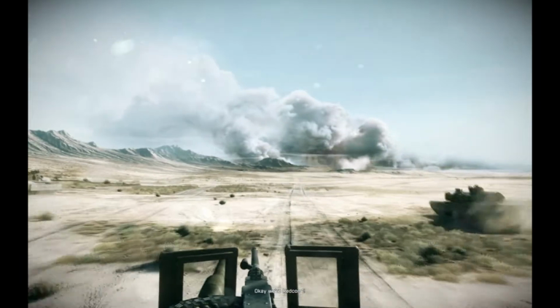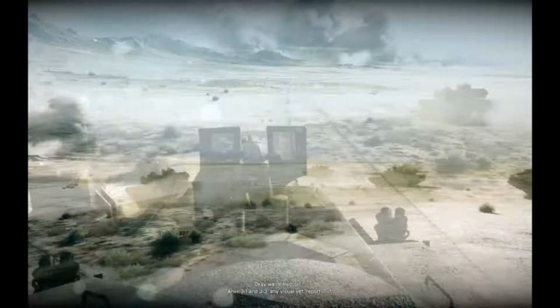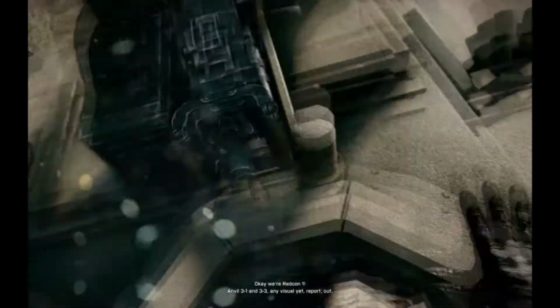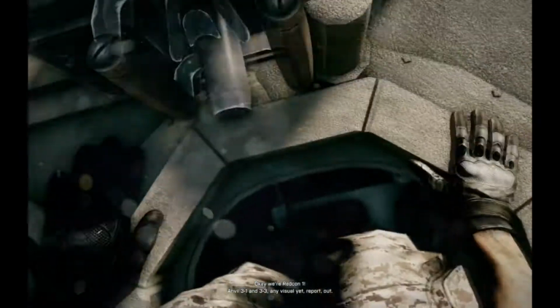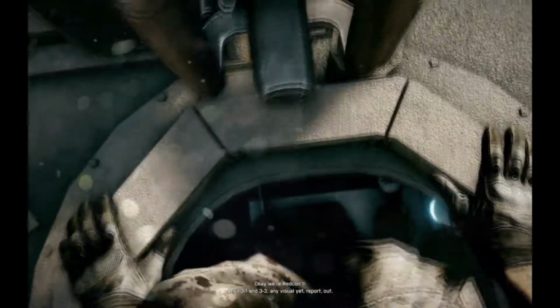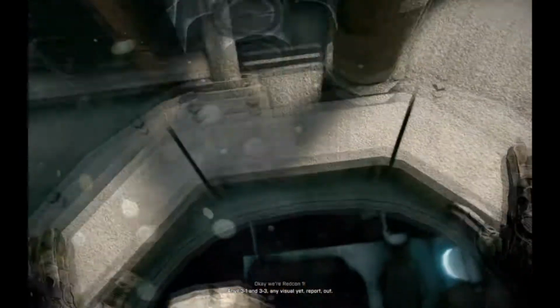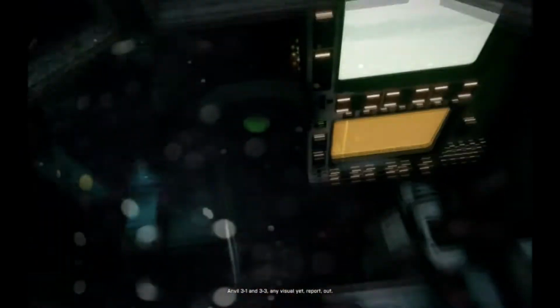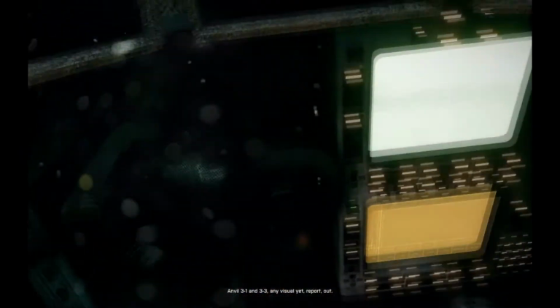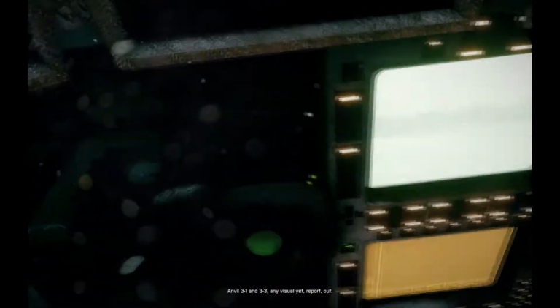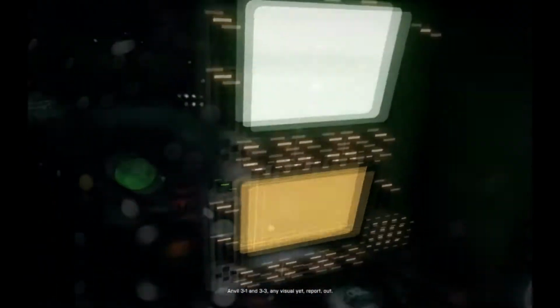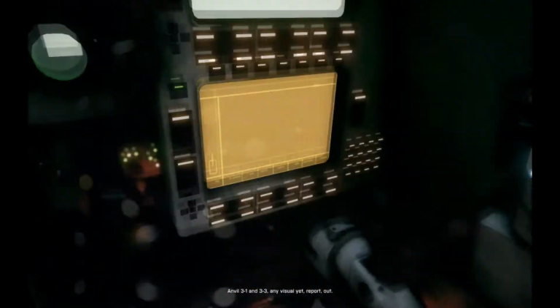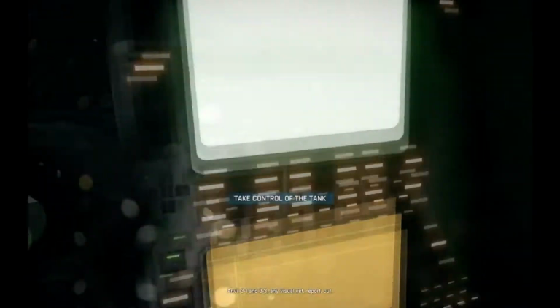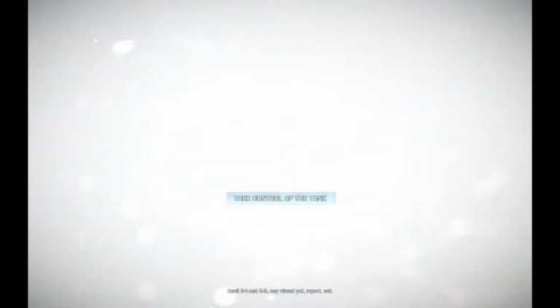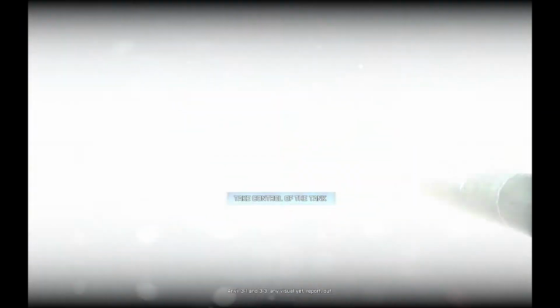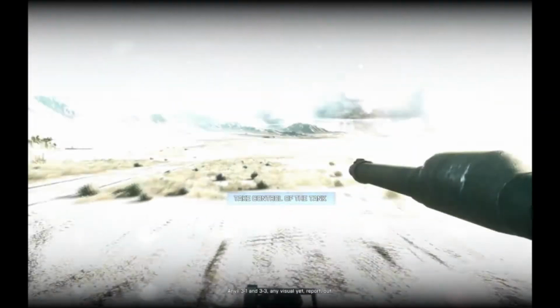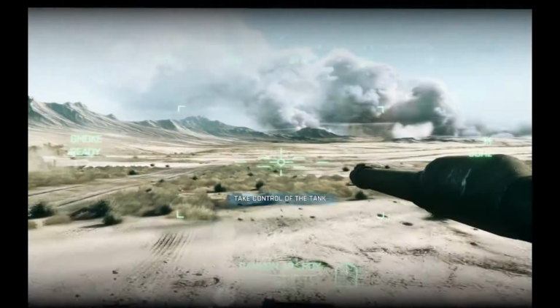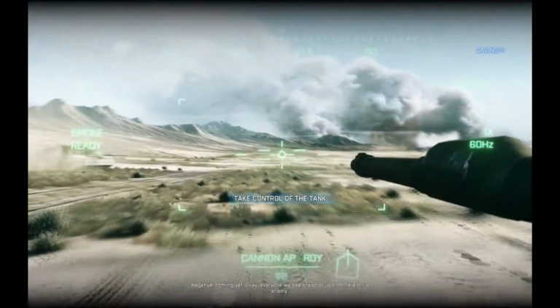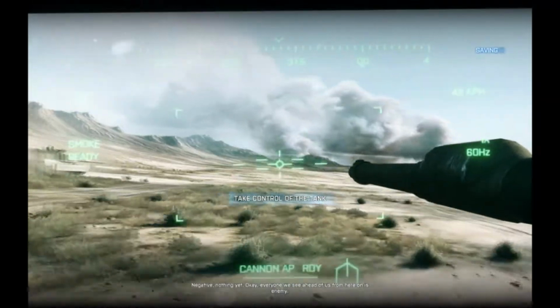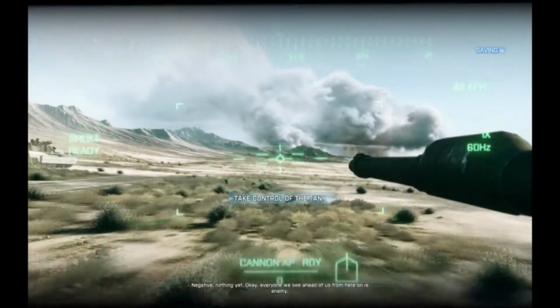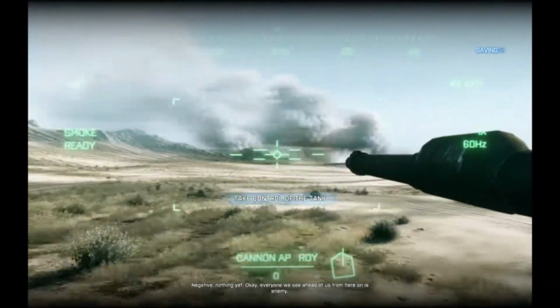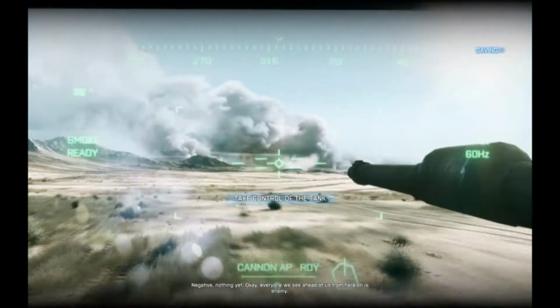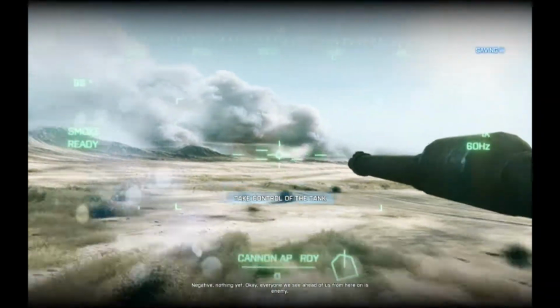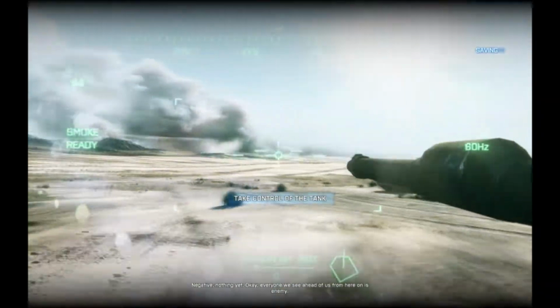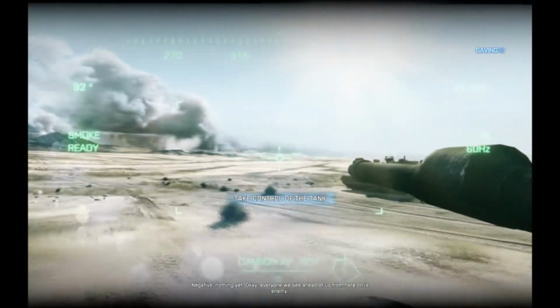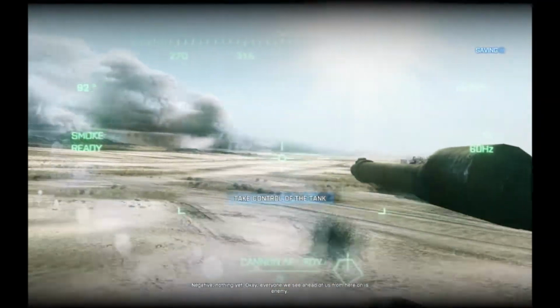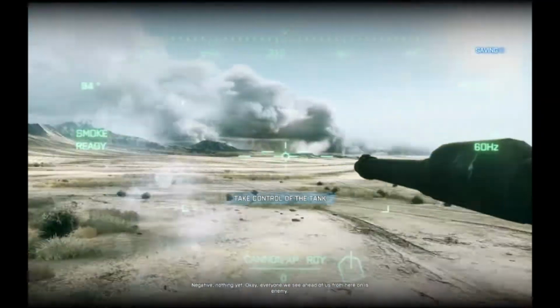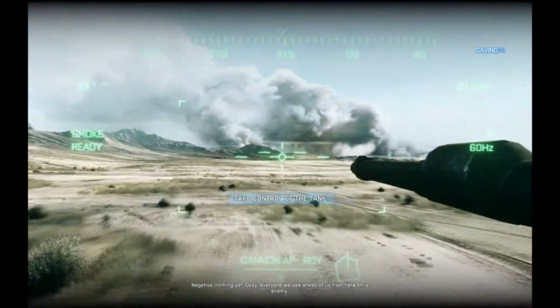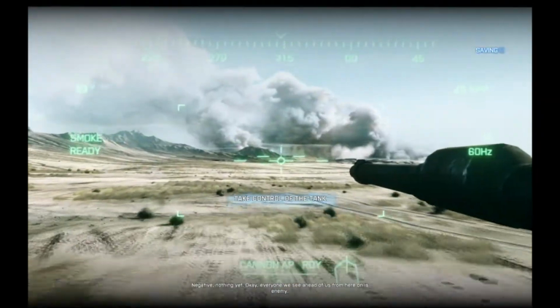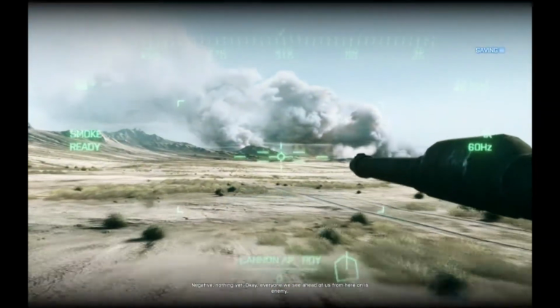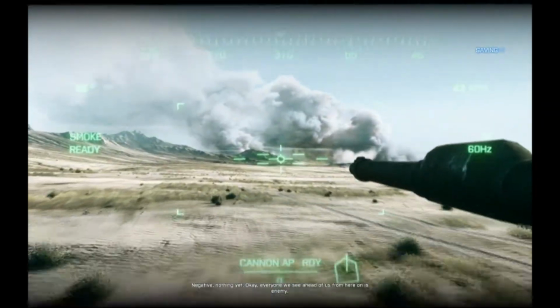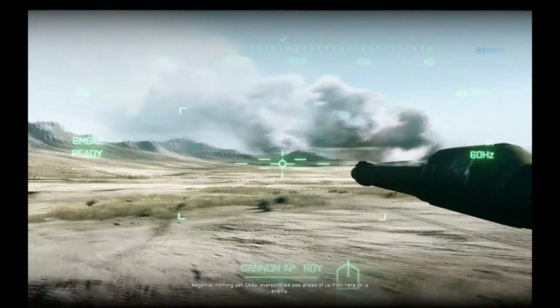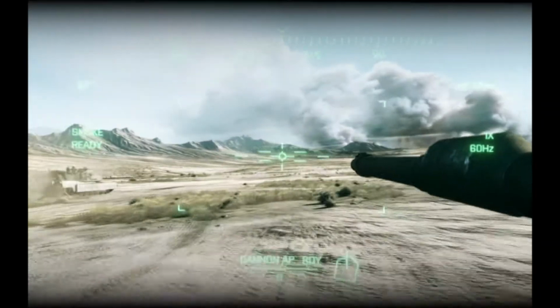Anvil 3-1 and 3-3 individually has the report. Negative, nothing yet. Okay, everyone we see ahead of us from here on is enemy.